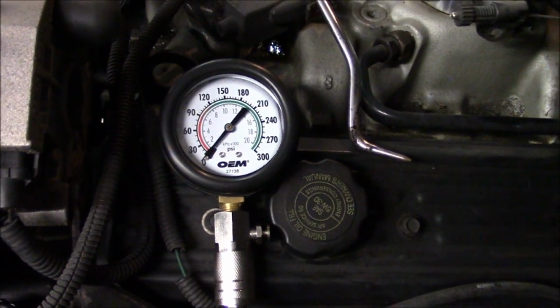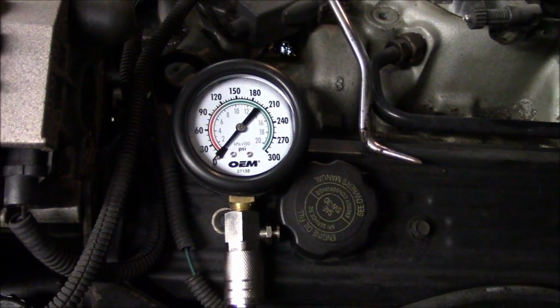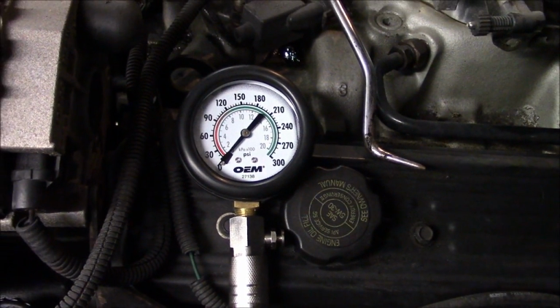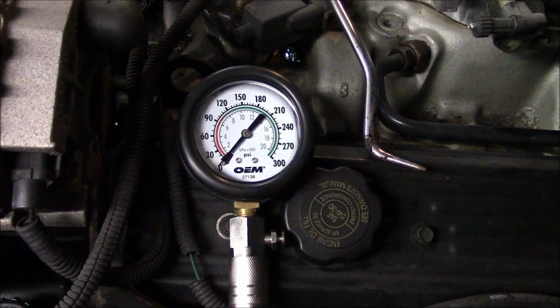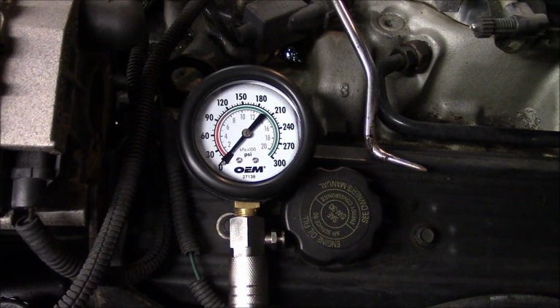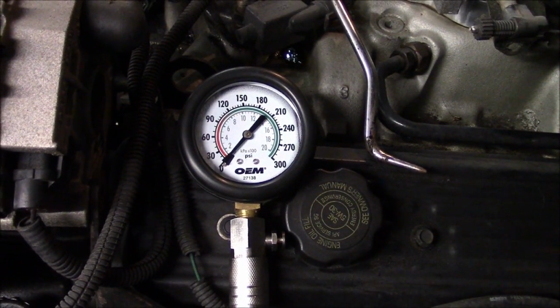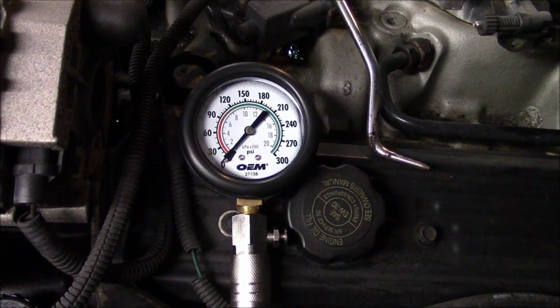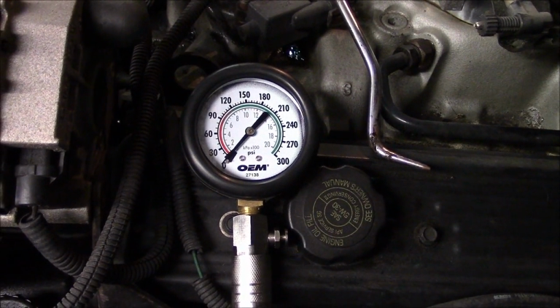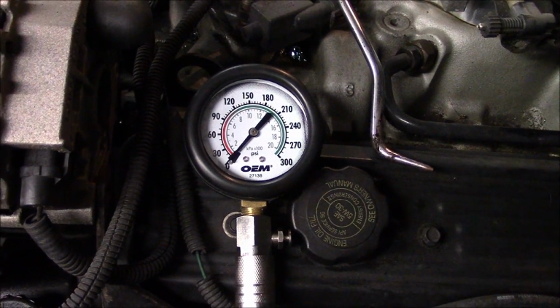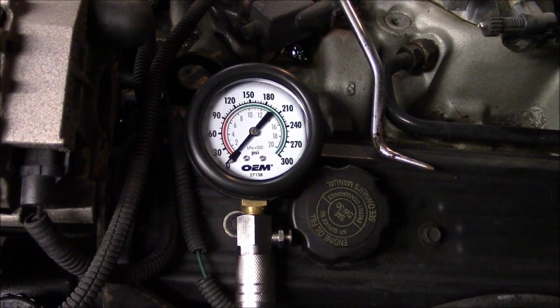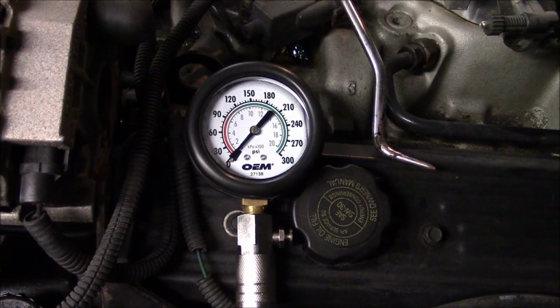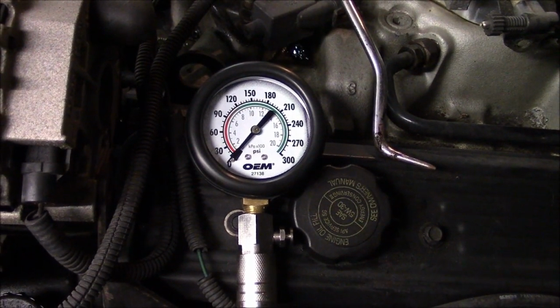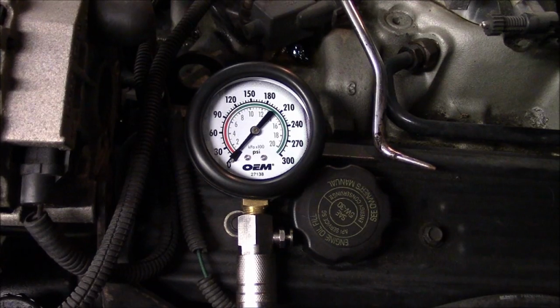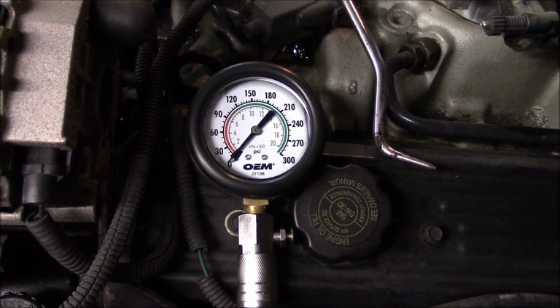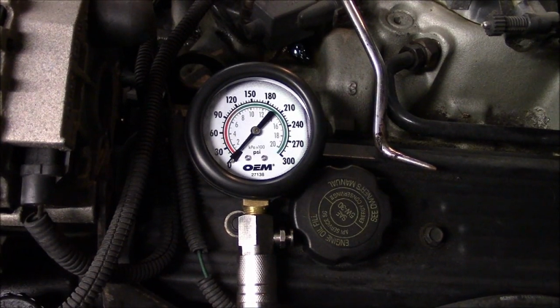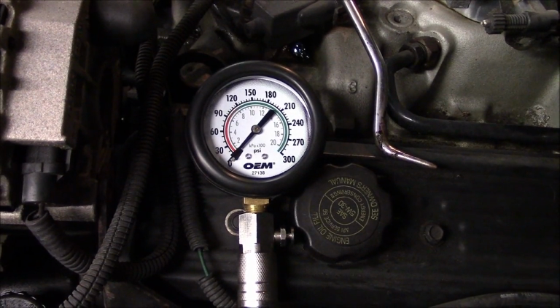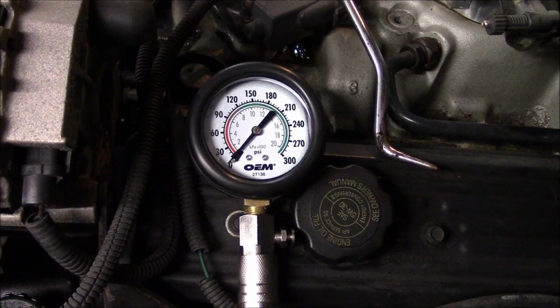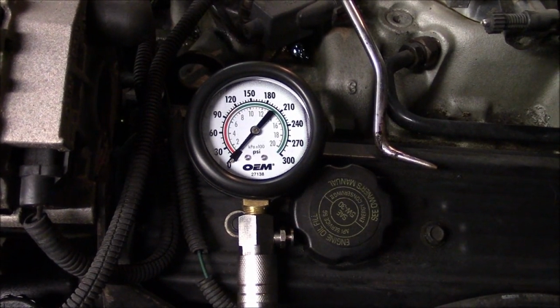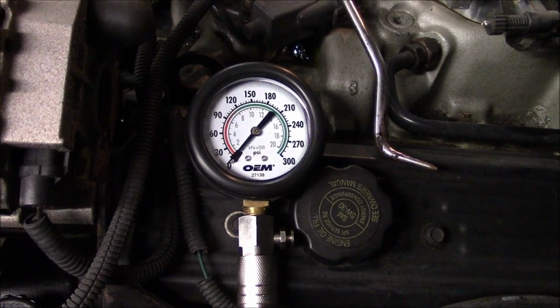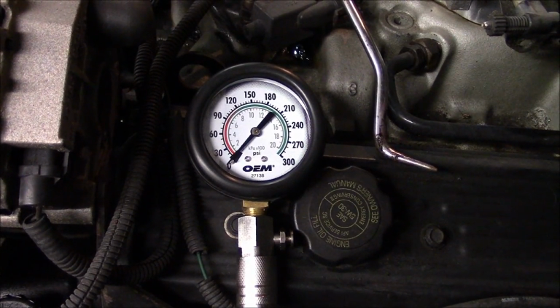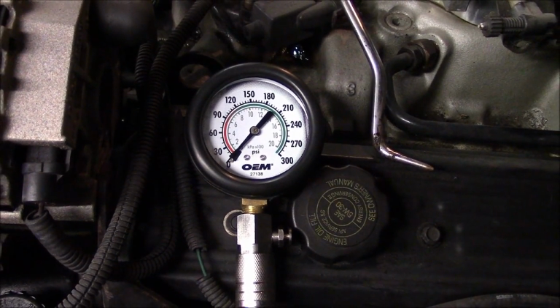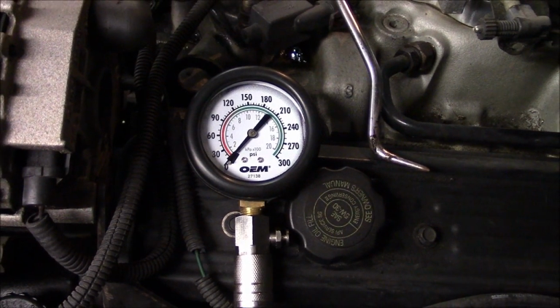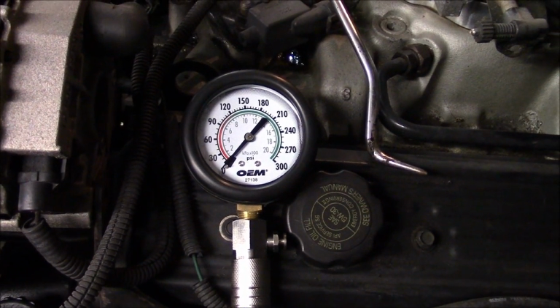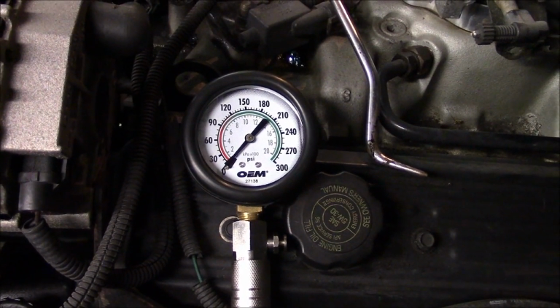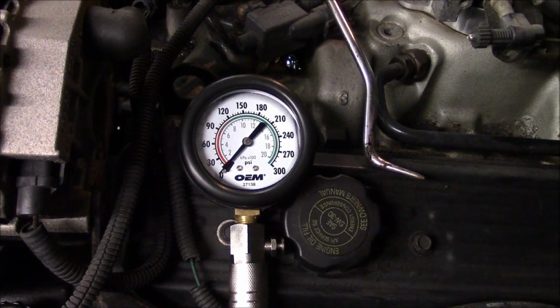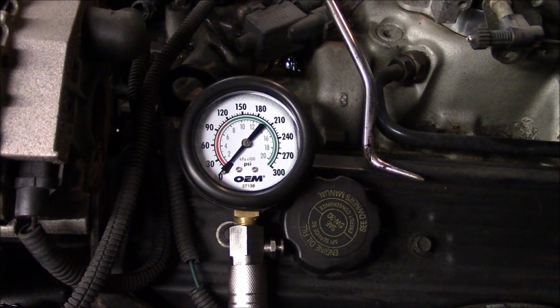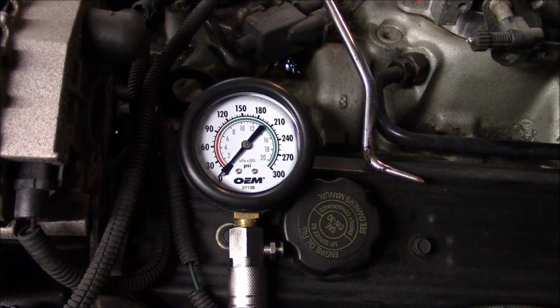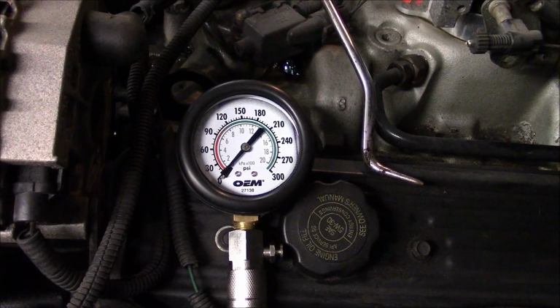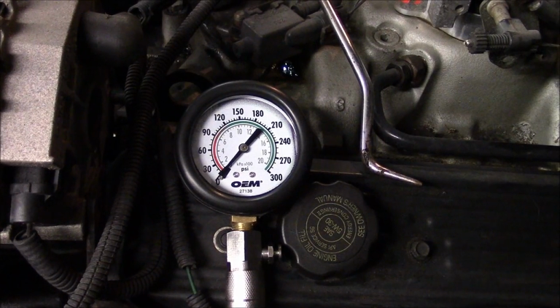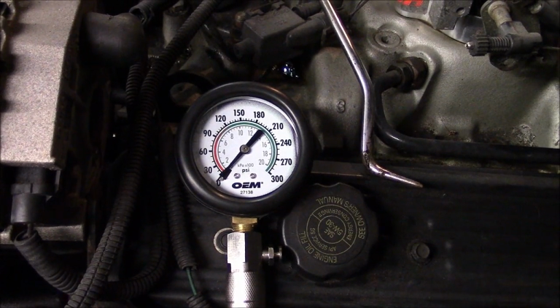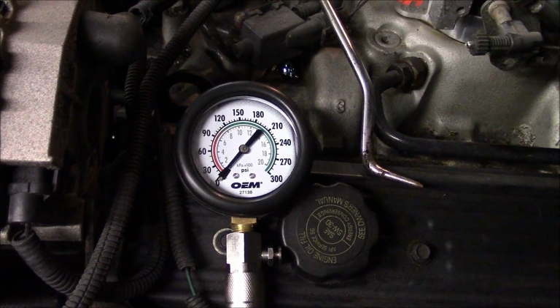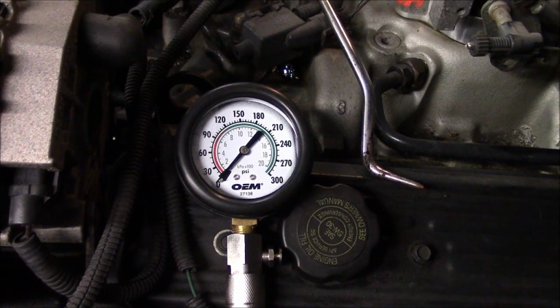I'll go inside the truck and crank on it to see what it goes up to. I normally let it hit about three times on compression — normally after three revolutions you'll have your max reading for the gauge.